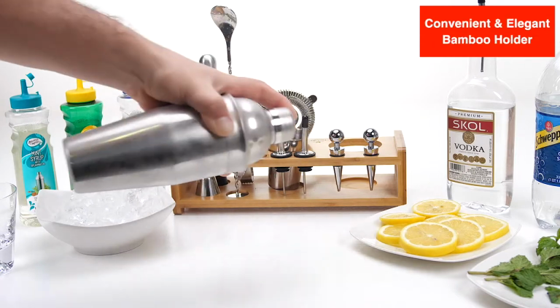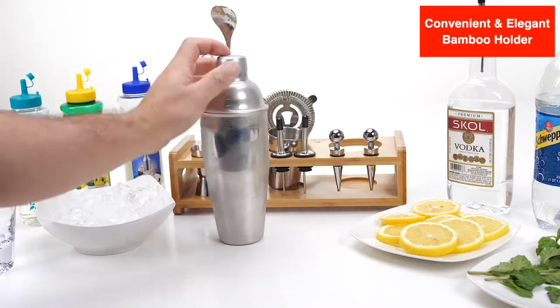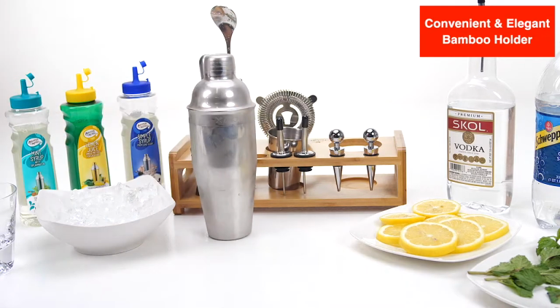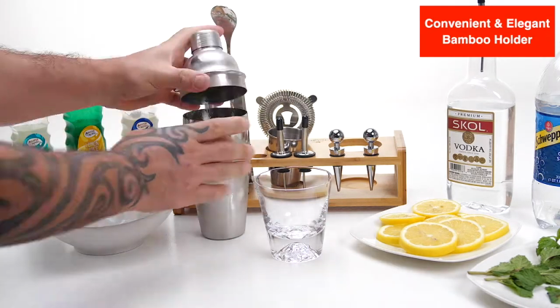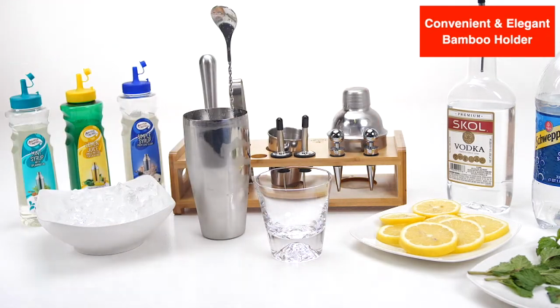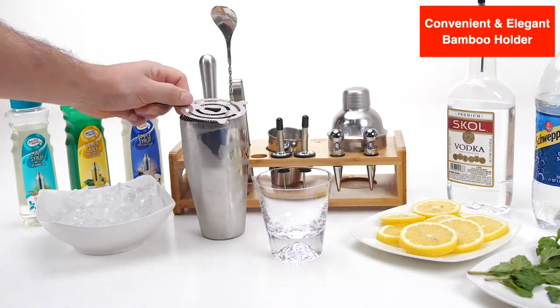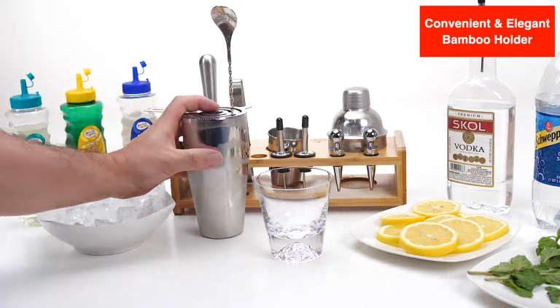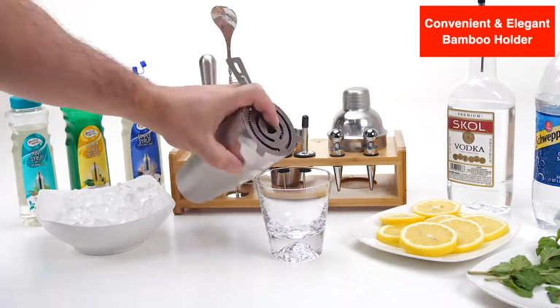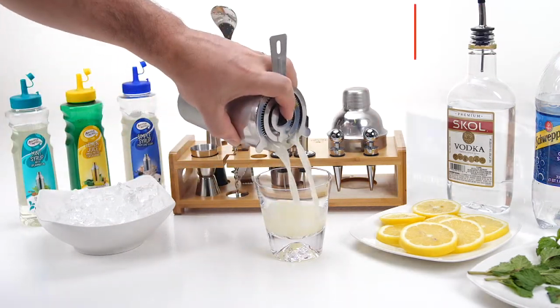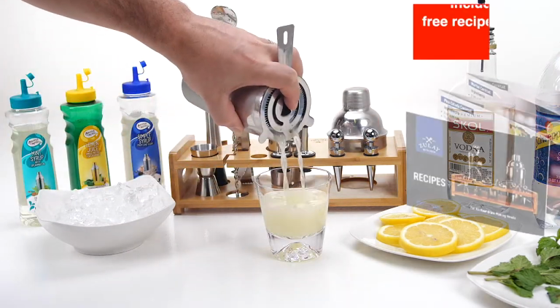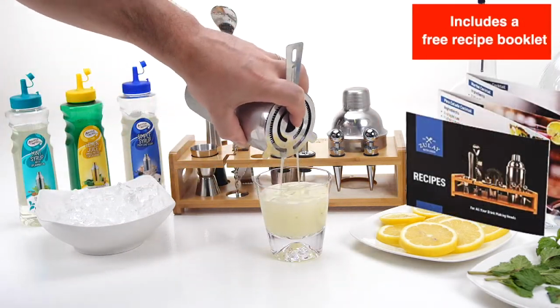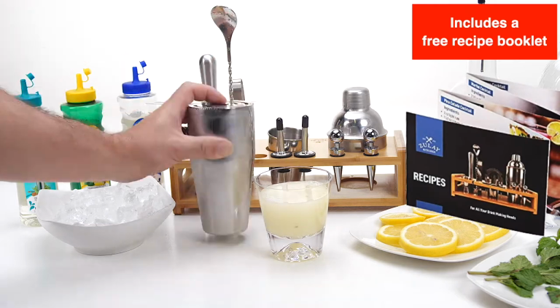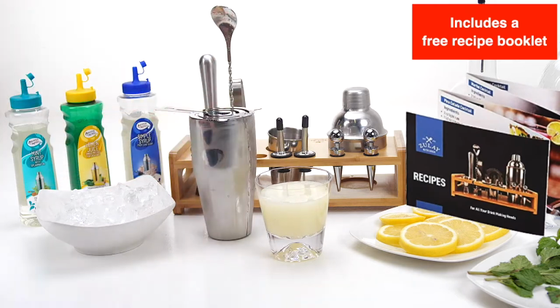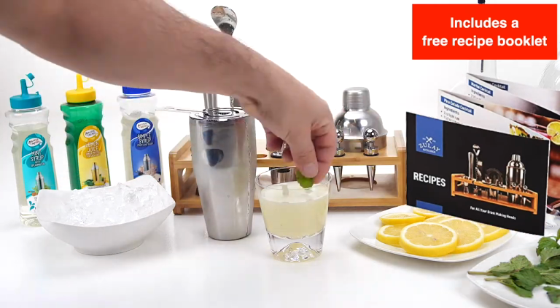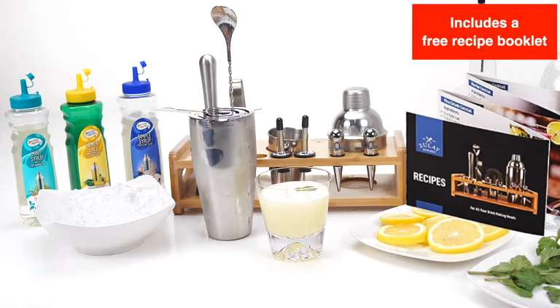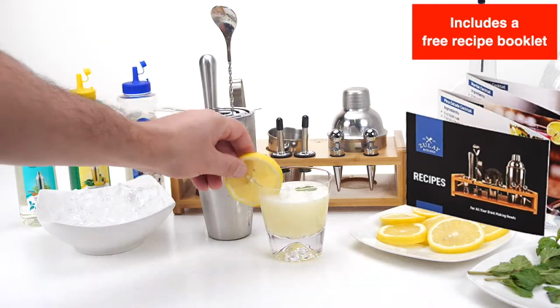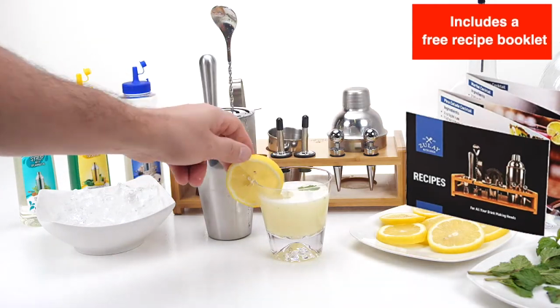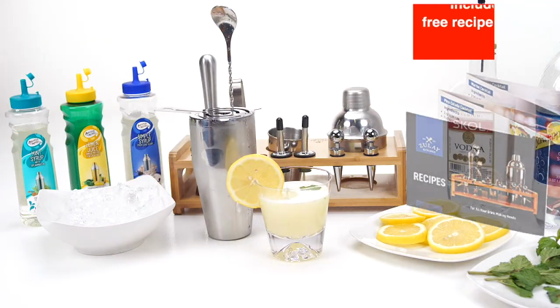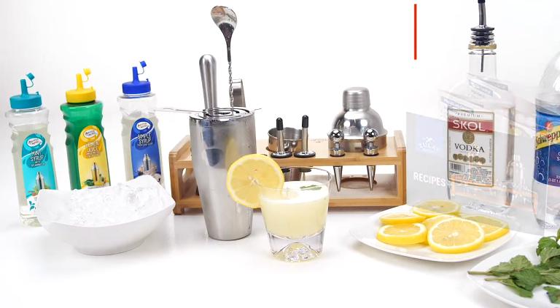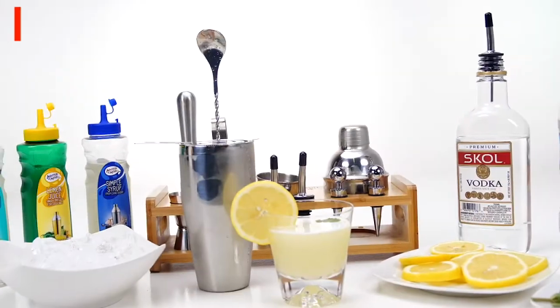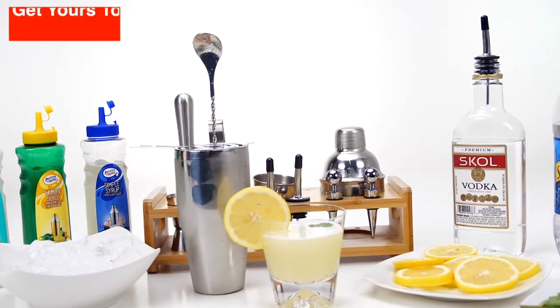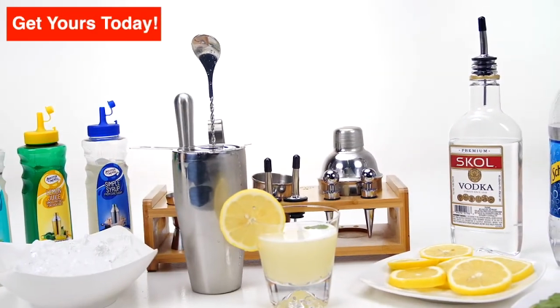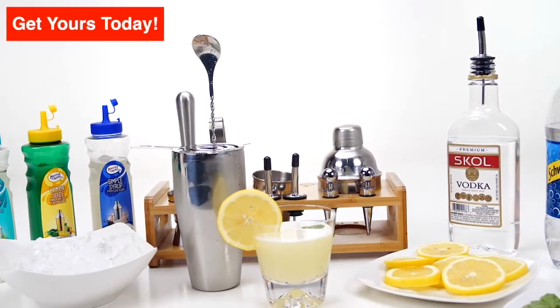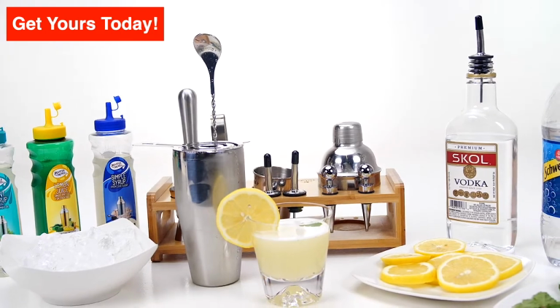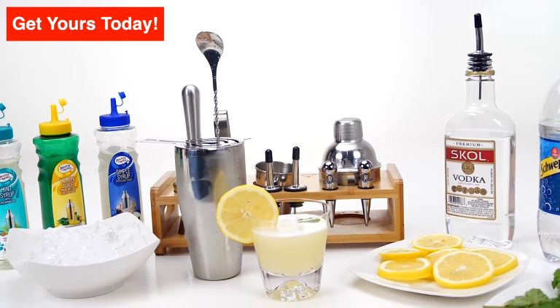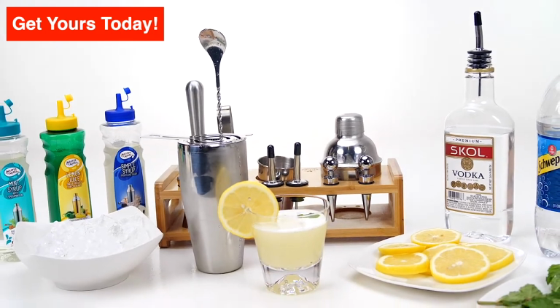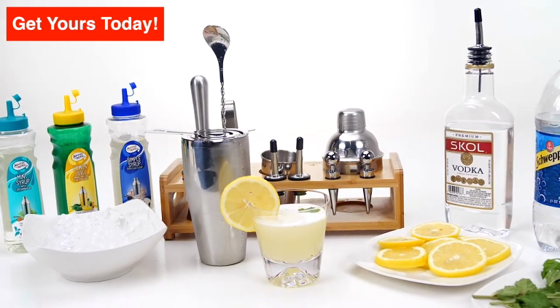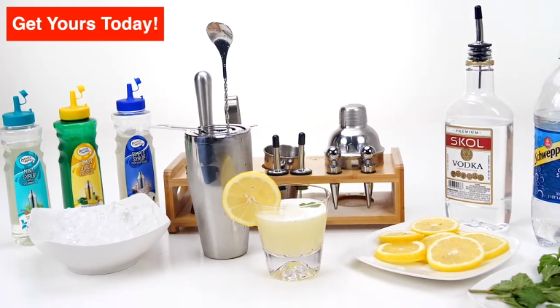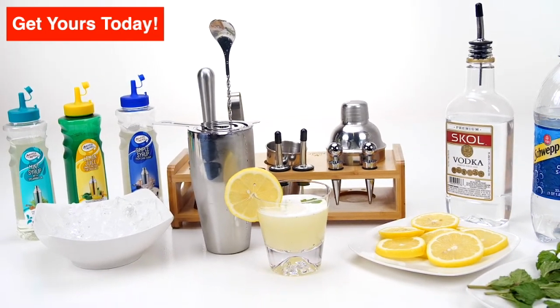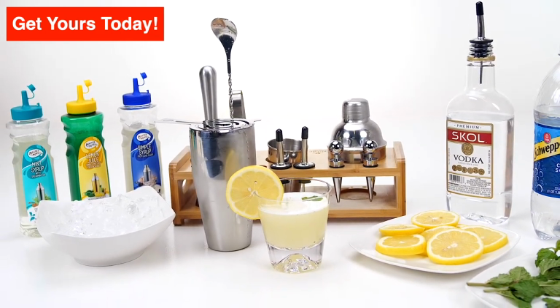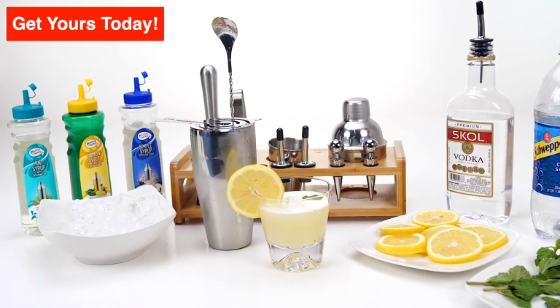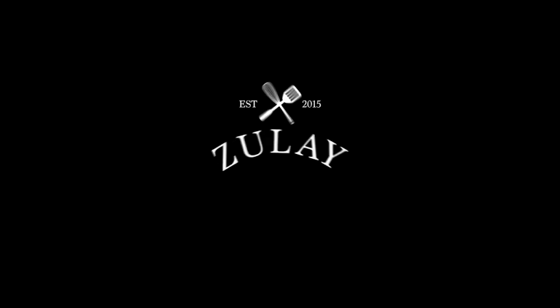Includes a convenient and elegant bamboo holder. This set is accompanied by a free printed recipe cocktail booklet. A high grade professional set that does its job perfectly. Get yours today.